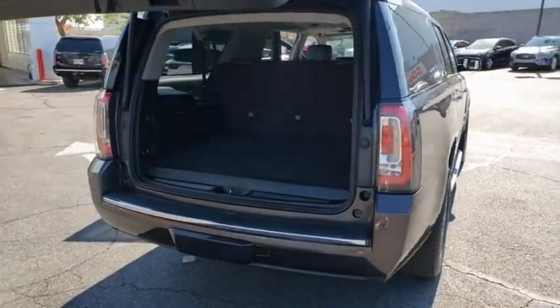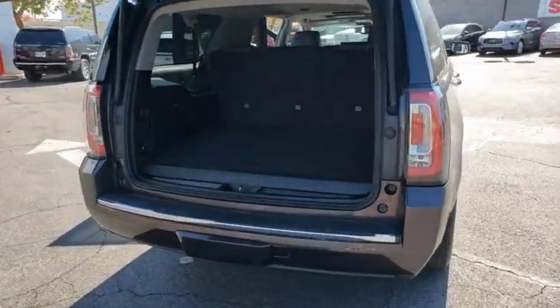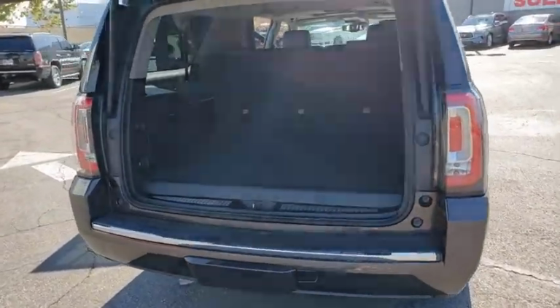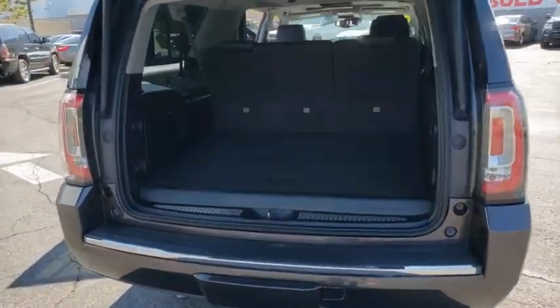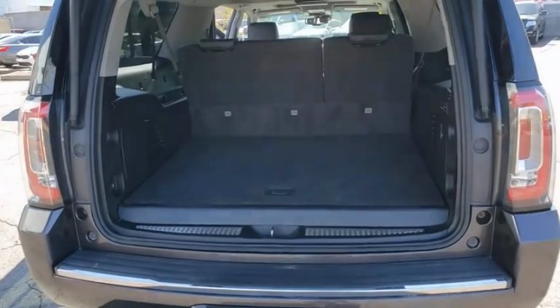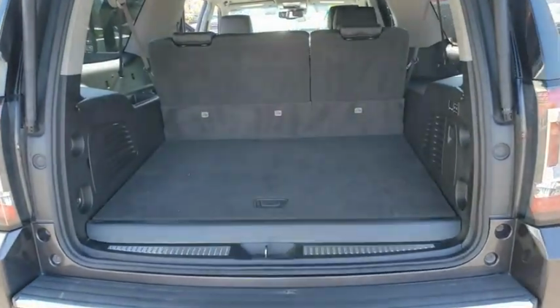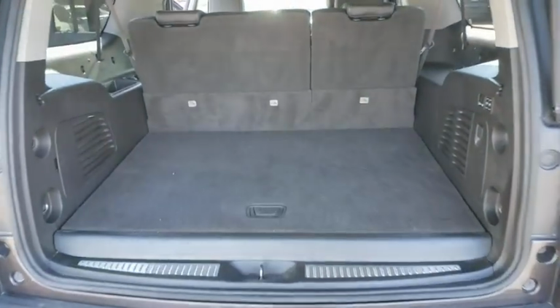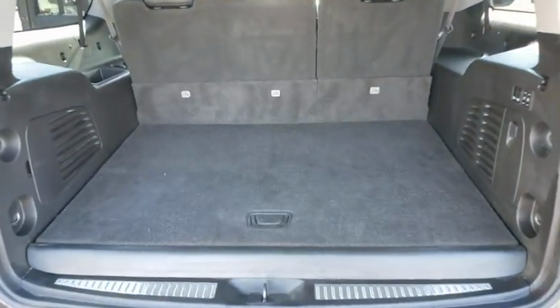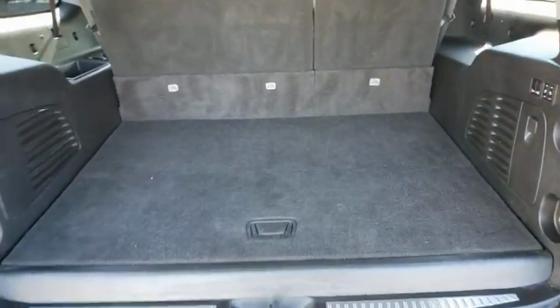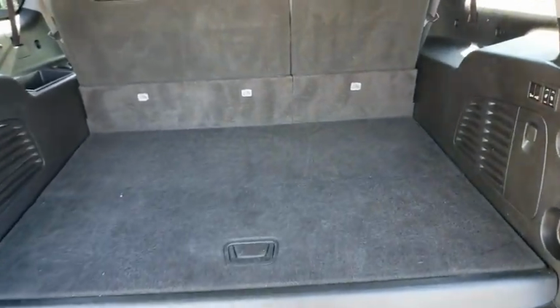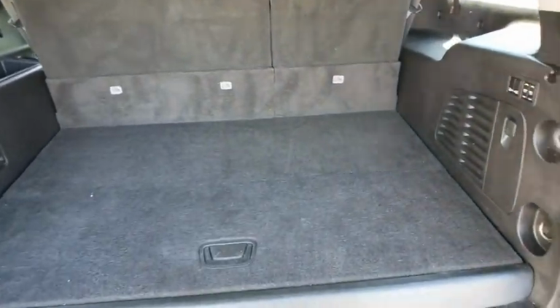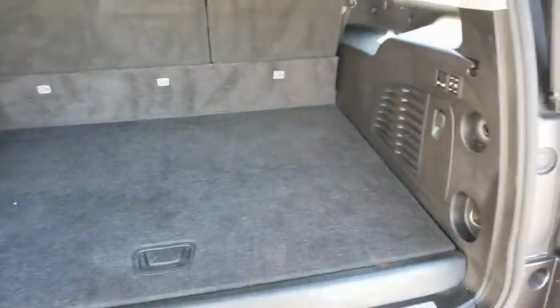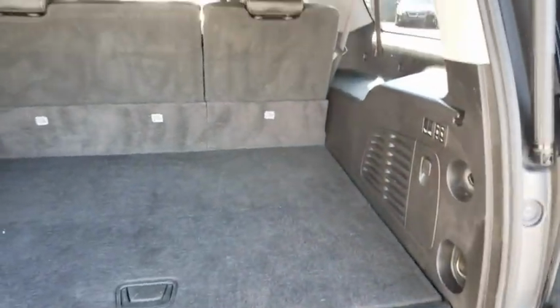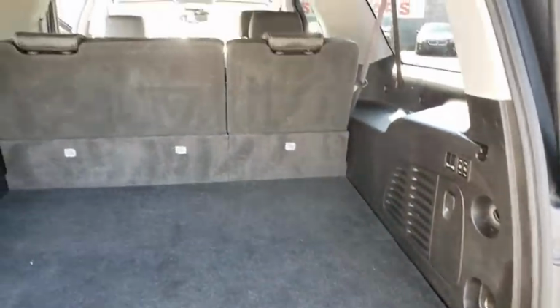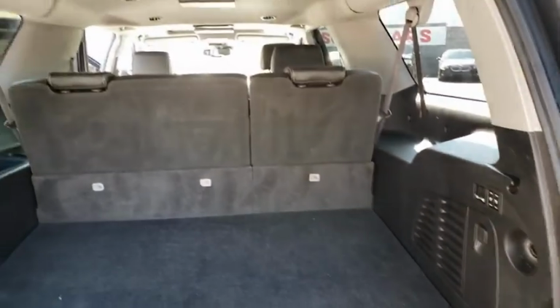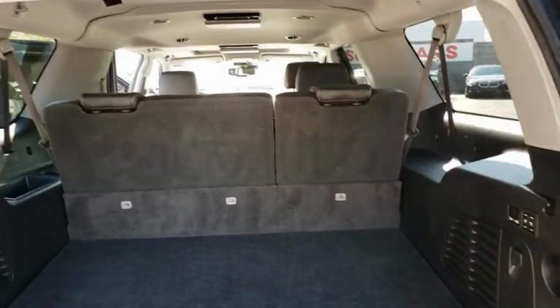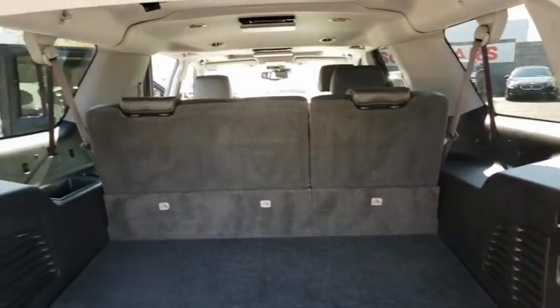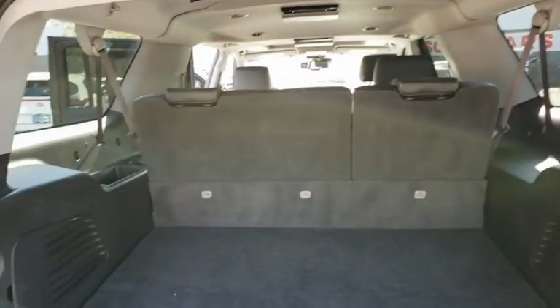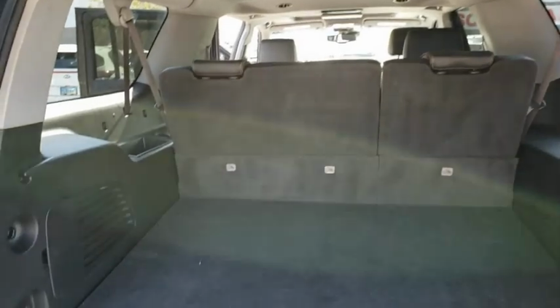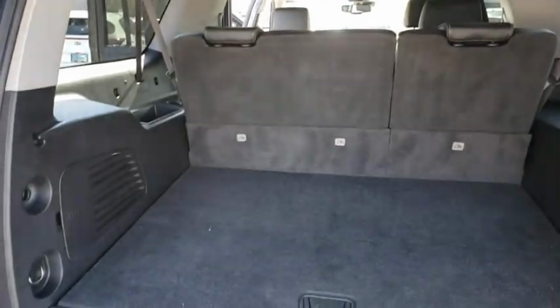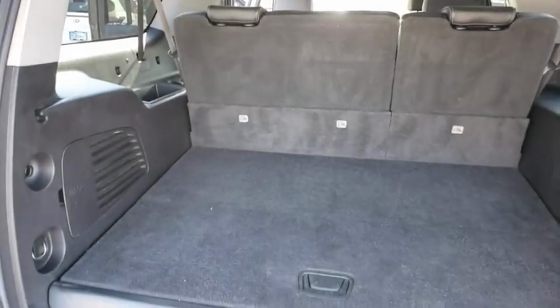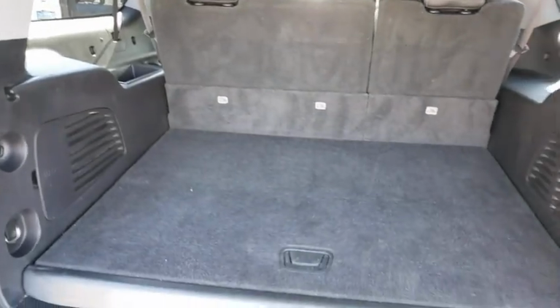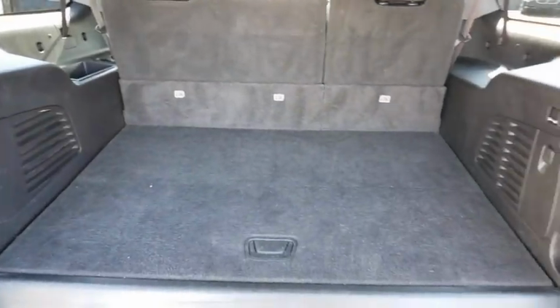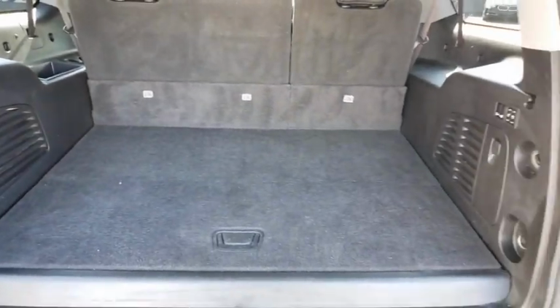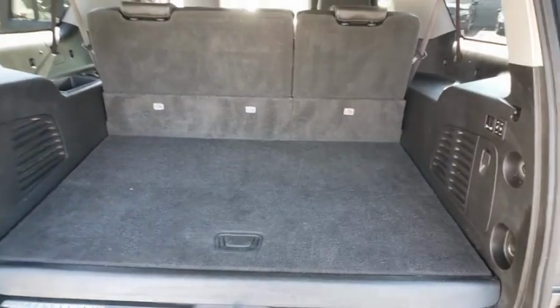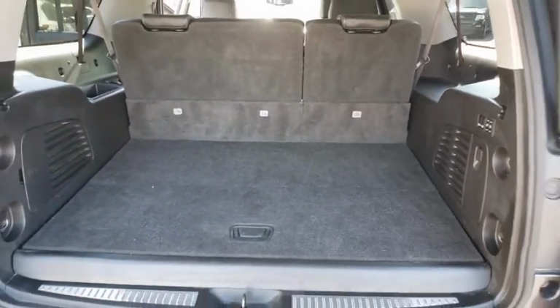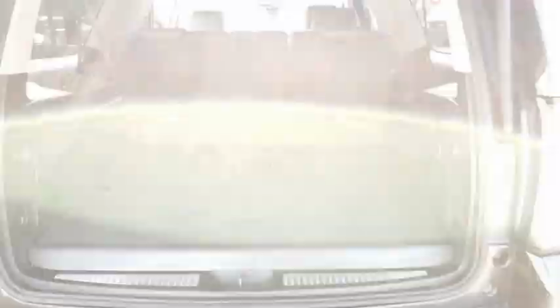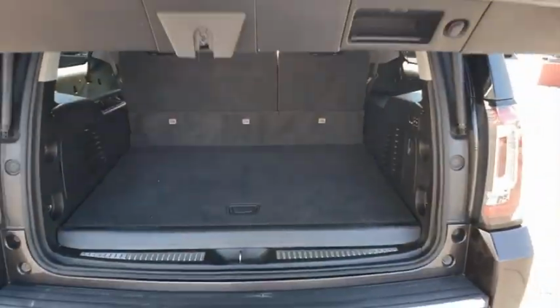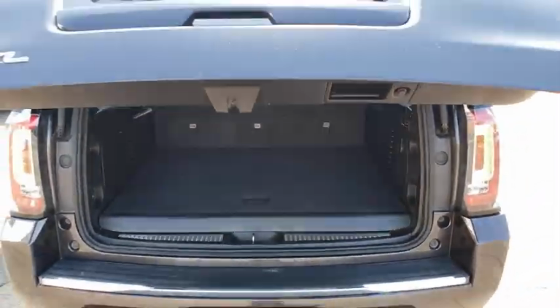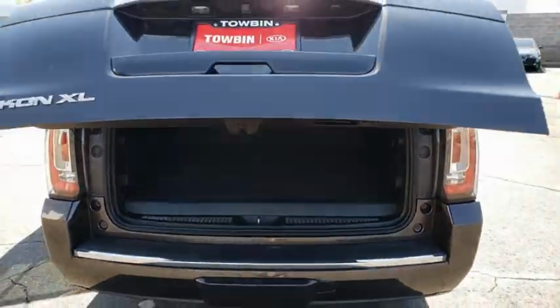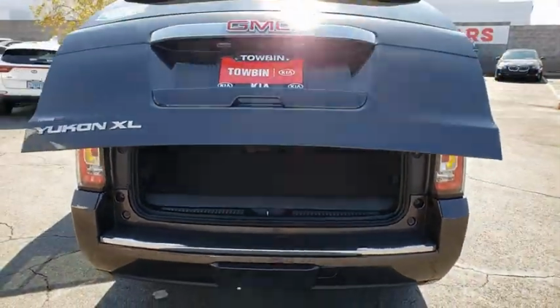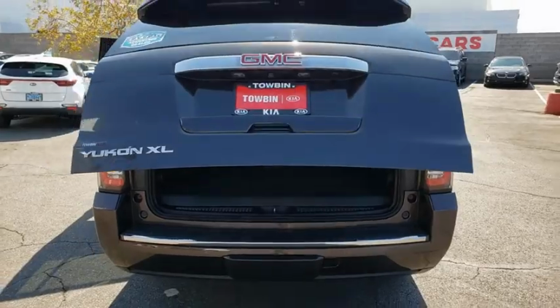Climate control, cargo net, daytime running lamps, console, power outlet, rear view camera, cup holders, tire pressure monitoring system. Your new ride is just a phone call away.